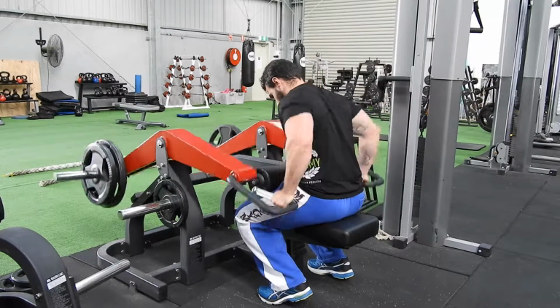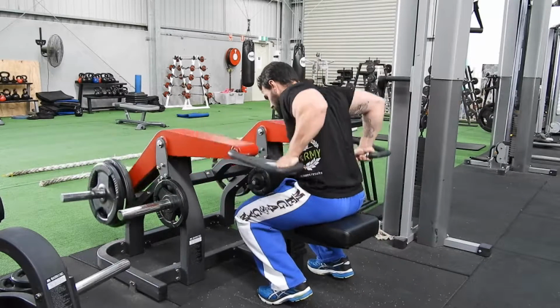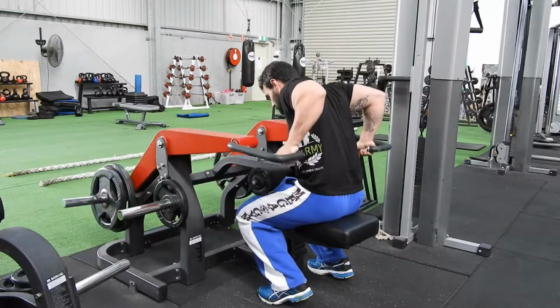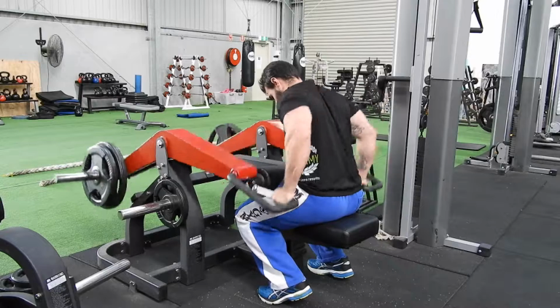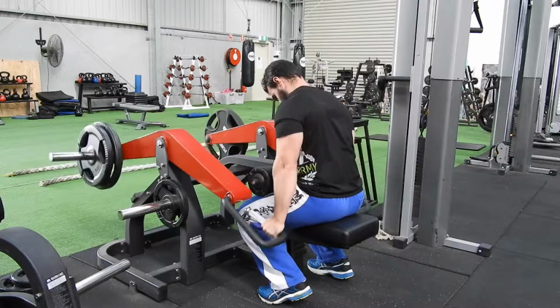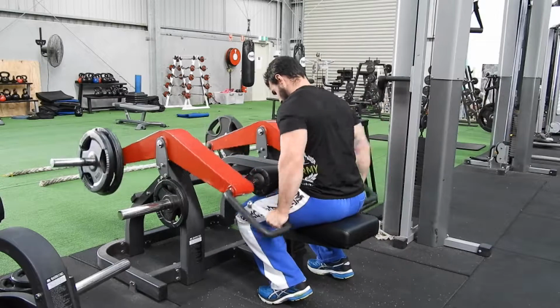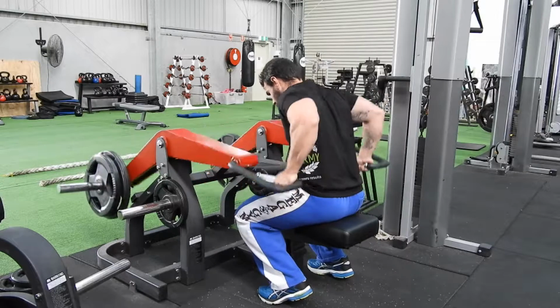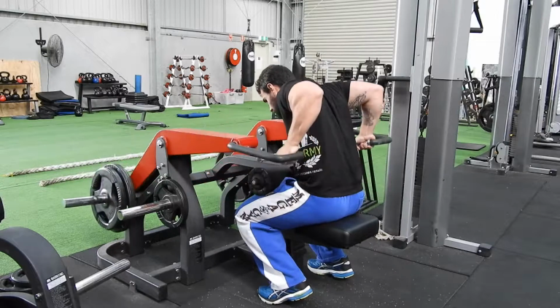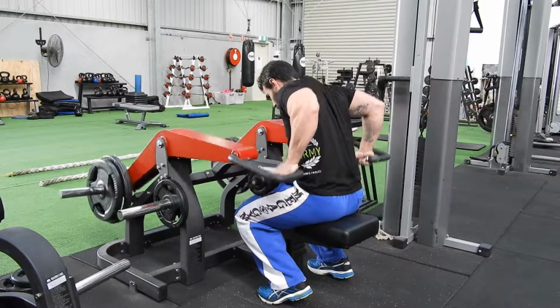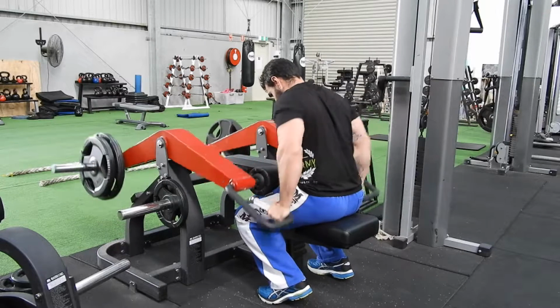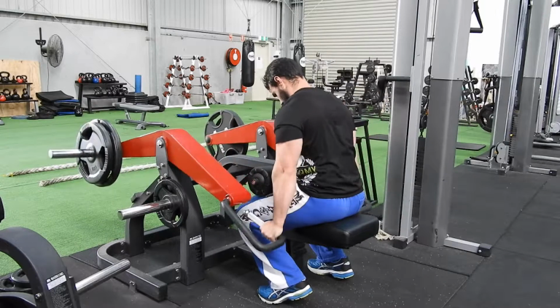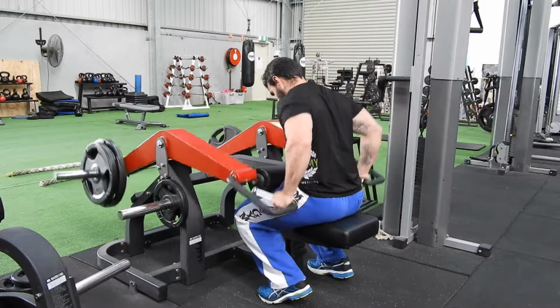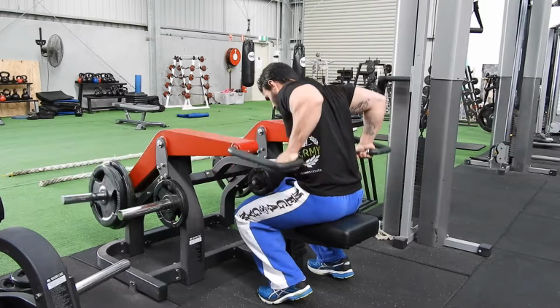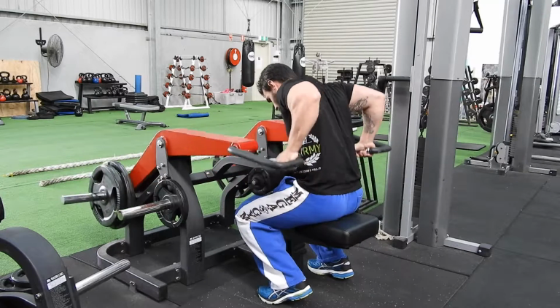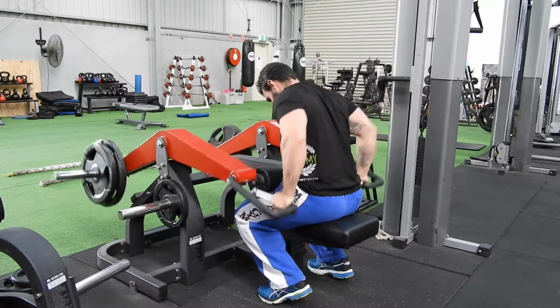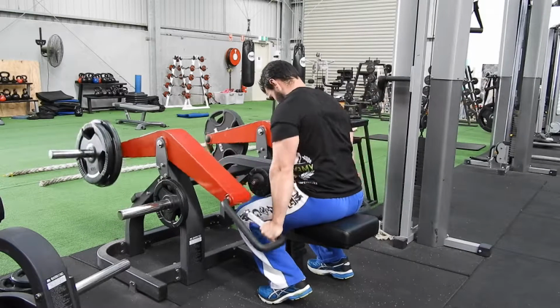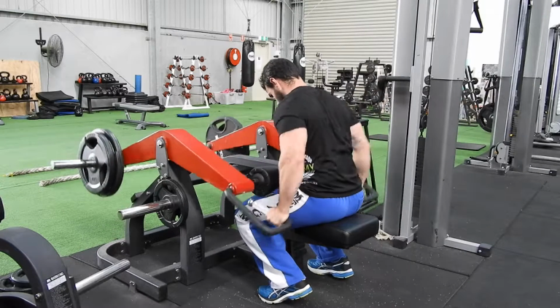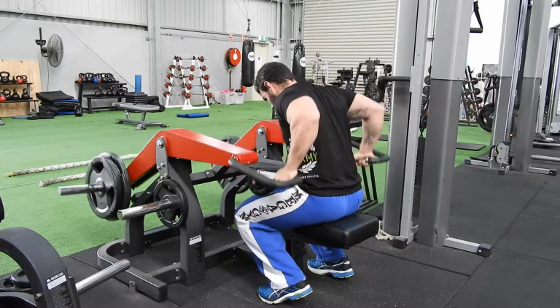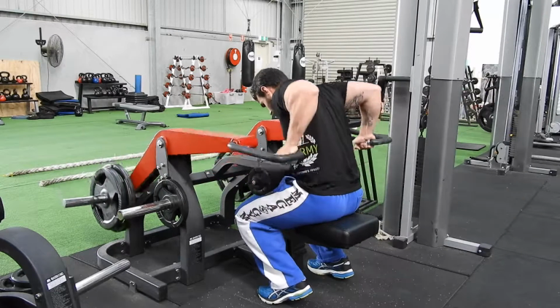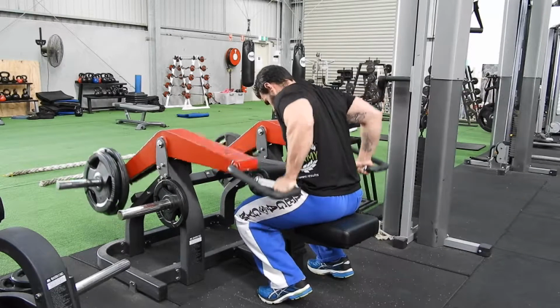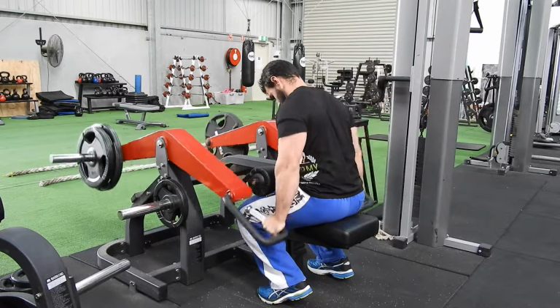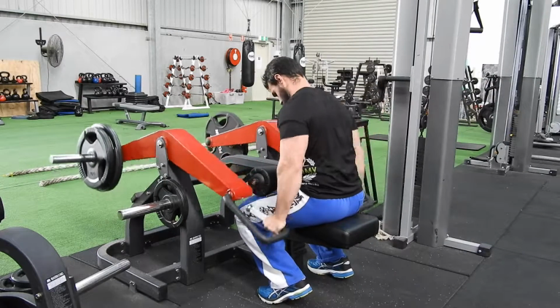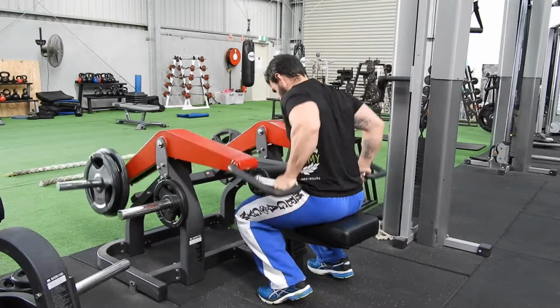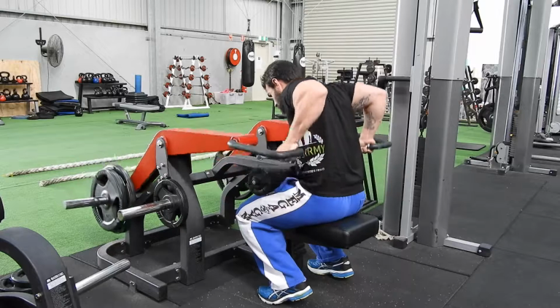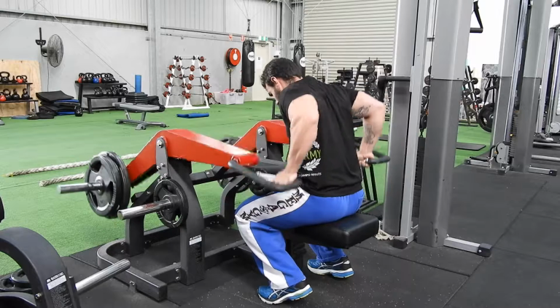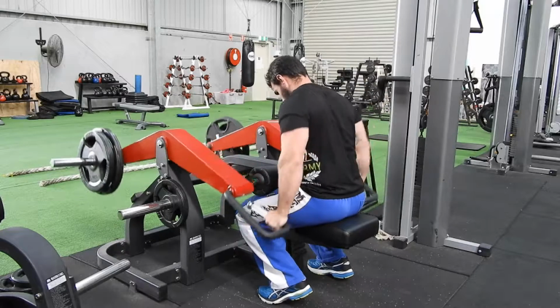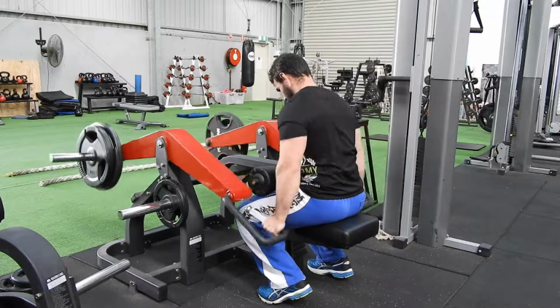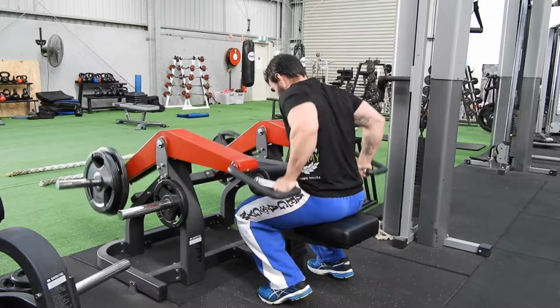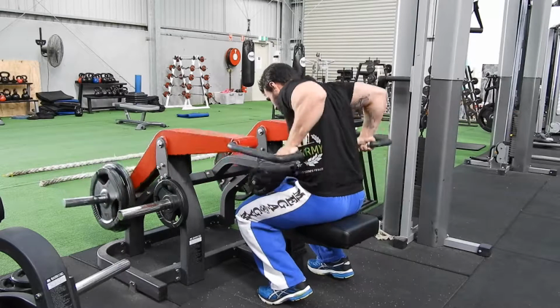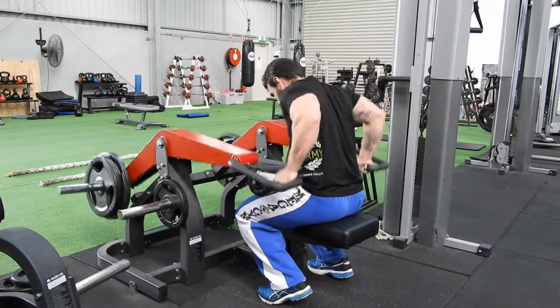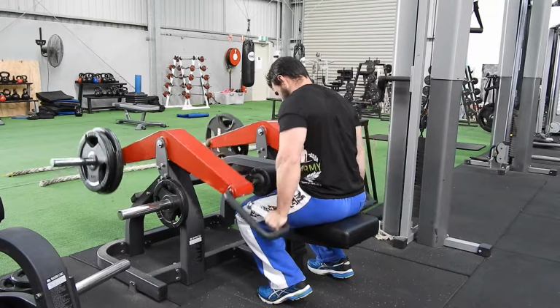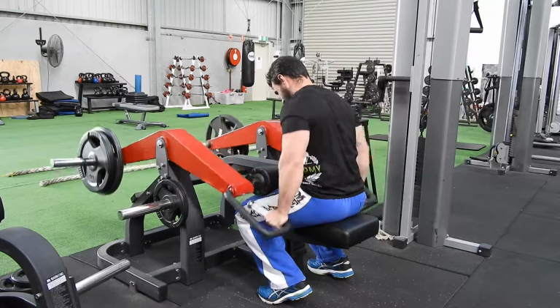Again, bring the elbows up to as high as you feel comfortable without hurting your shoulders. Pushing down all the way, locking out through your elbows, squeezing the triceps.